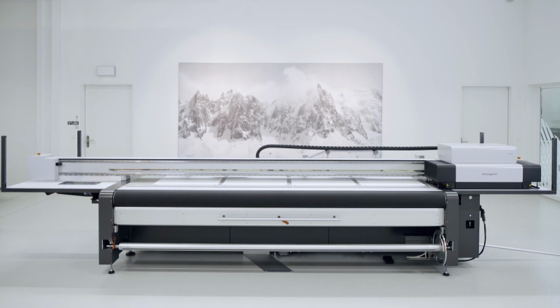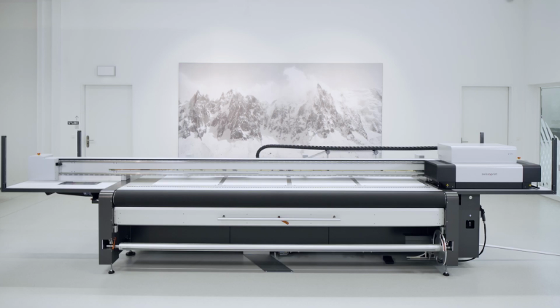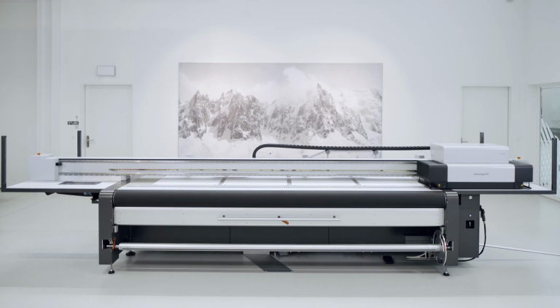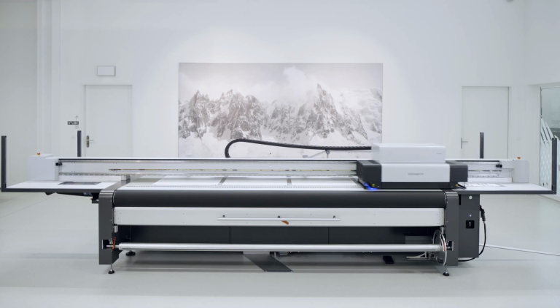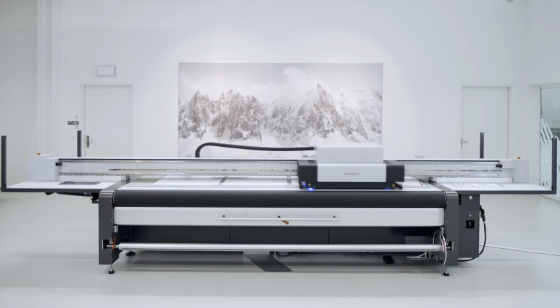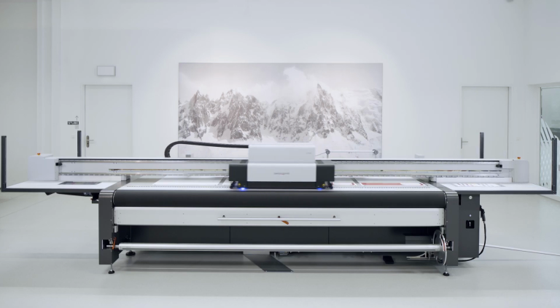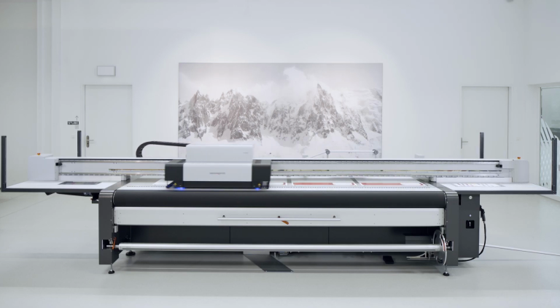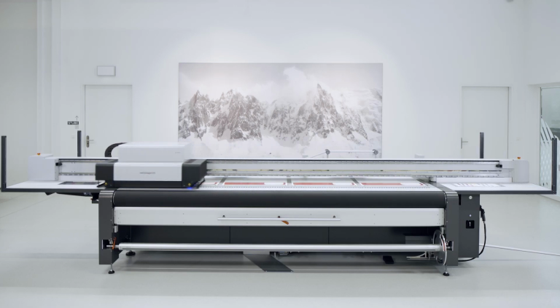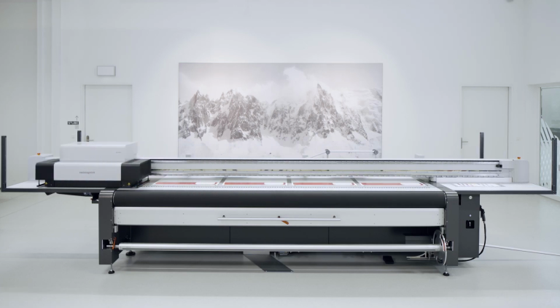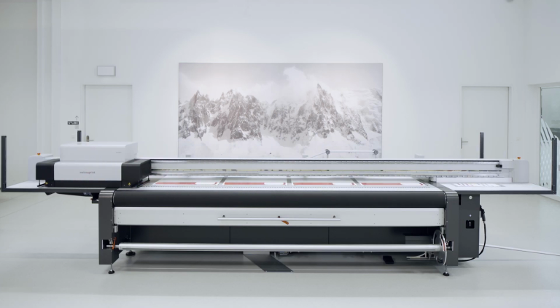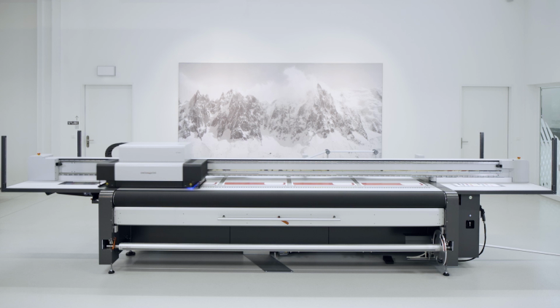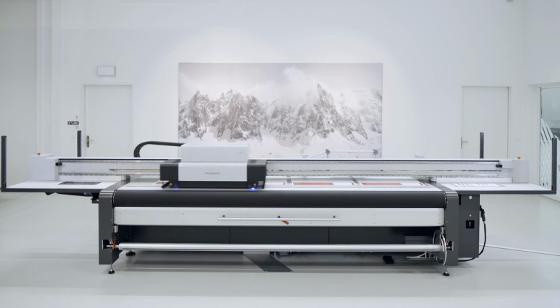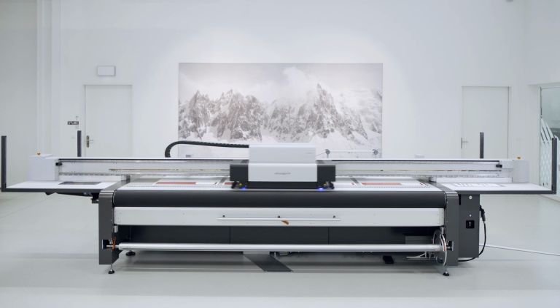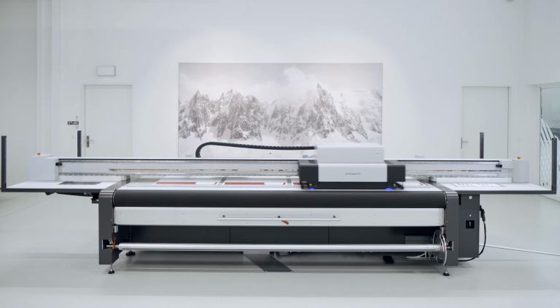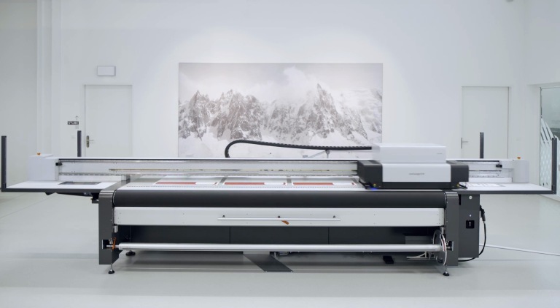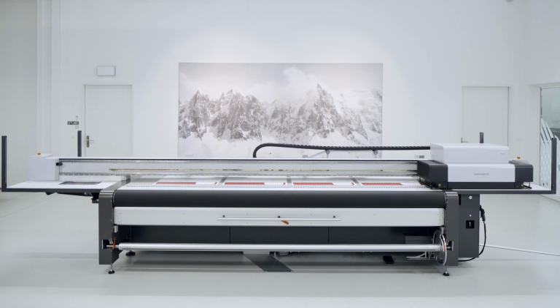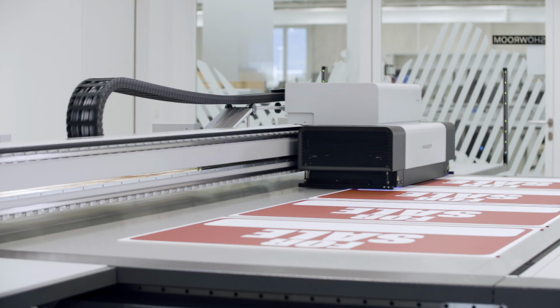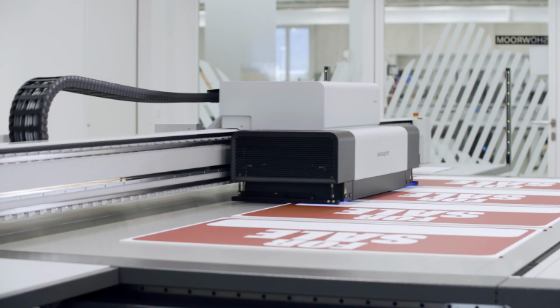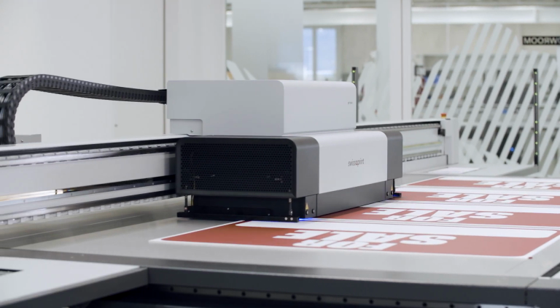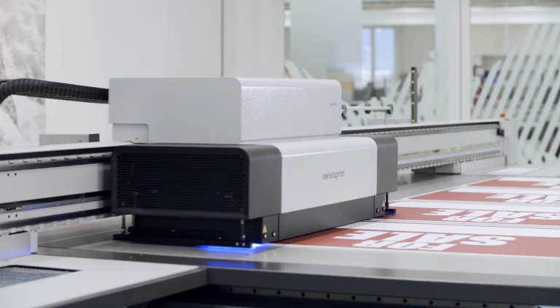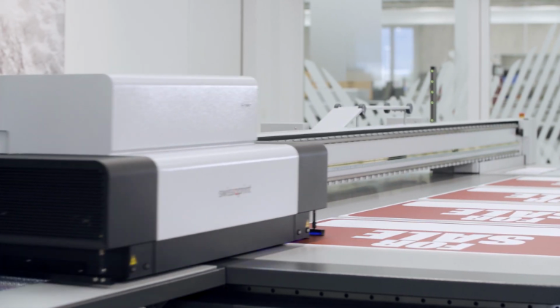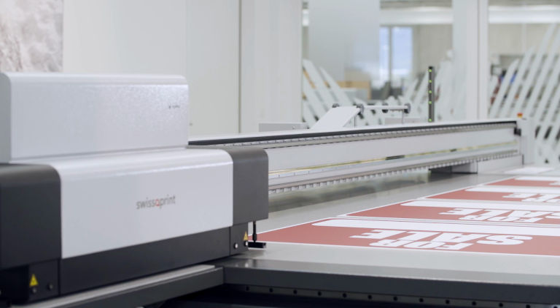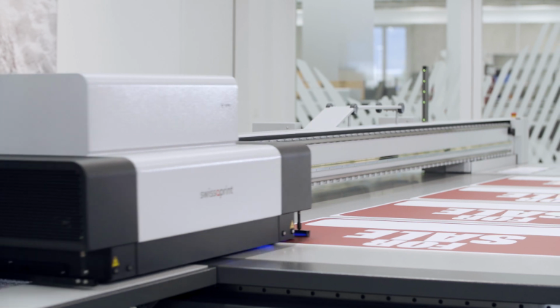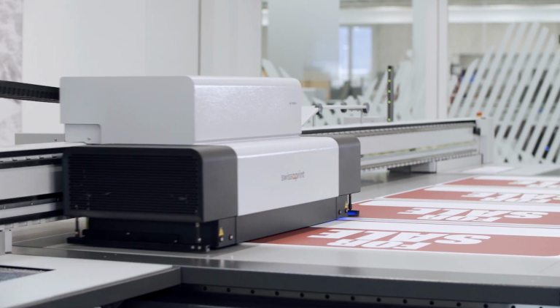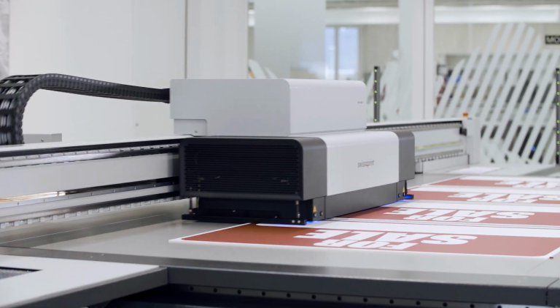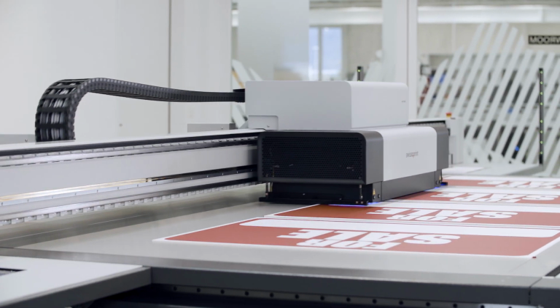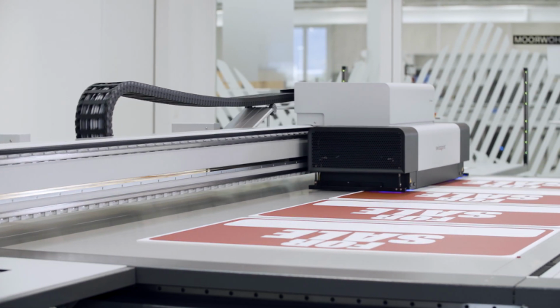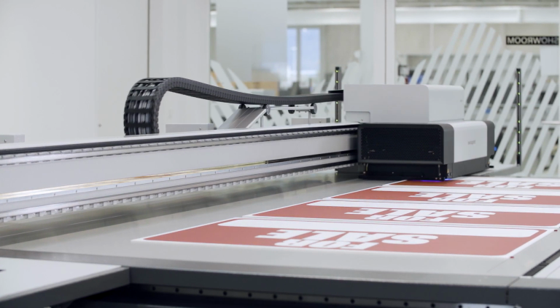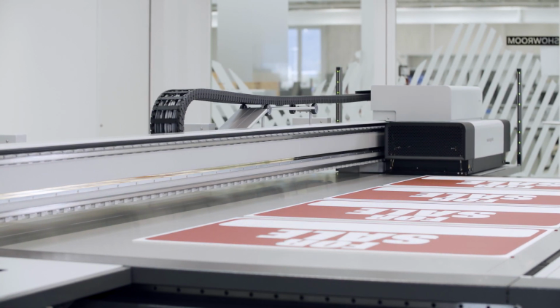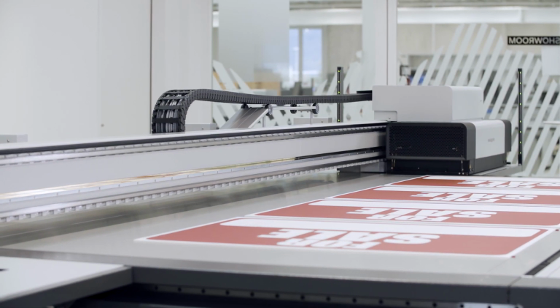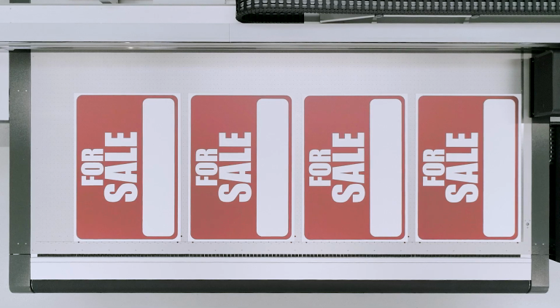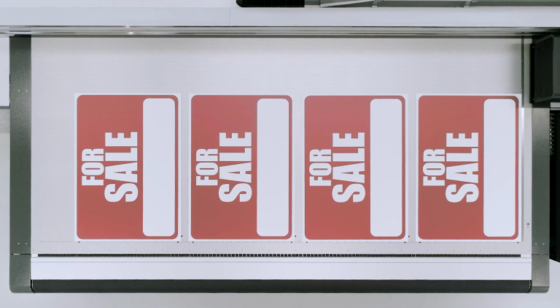The vacuum only applies where it should. There's no need for masking or taping. As a result, the printing process runs smoothly, even with difficult media. And there is no air turbulence to deflect any droplets.